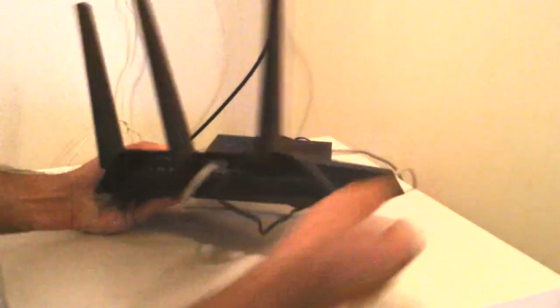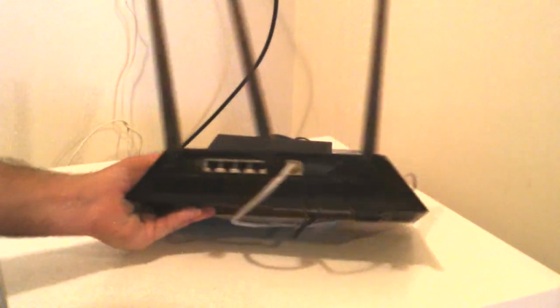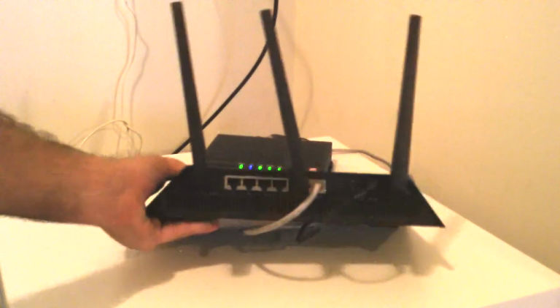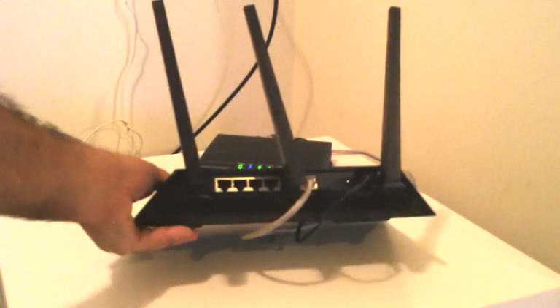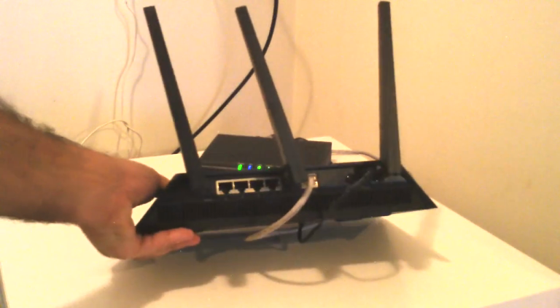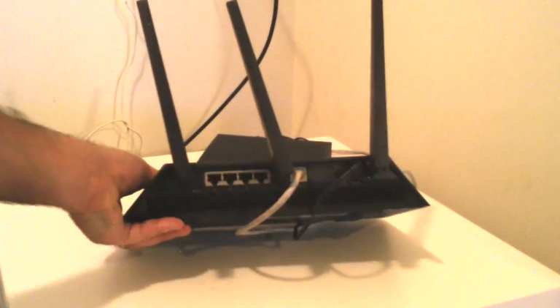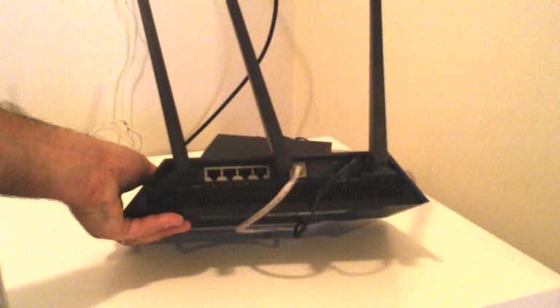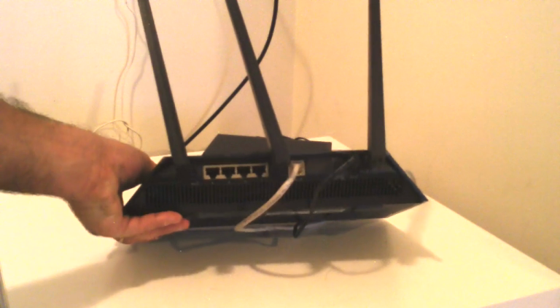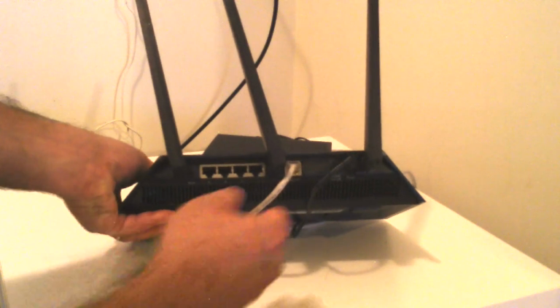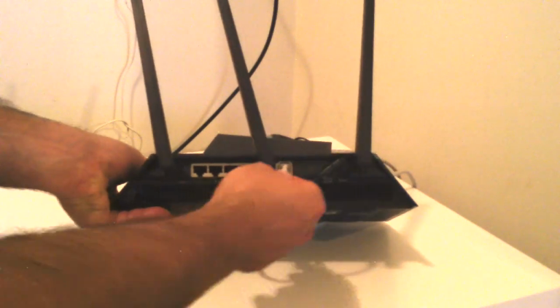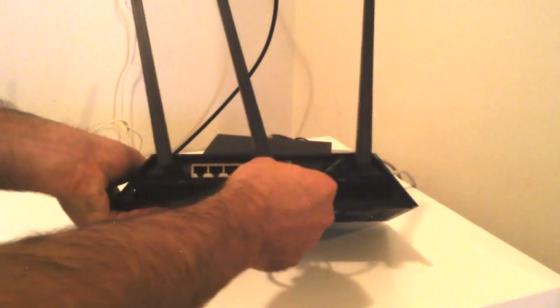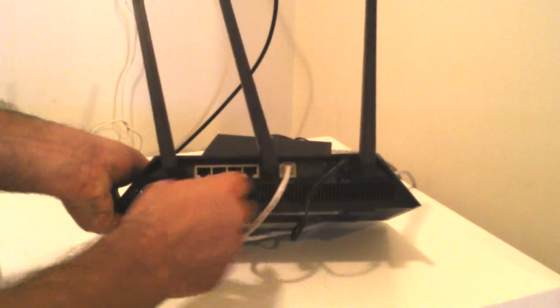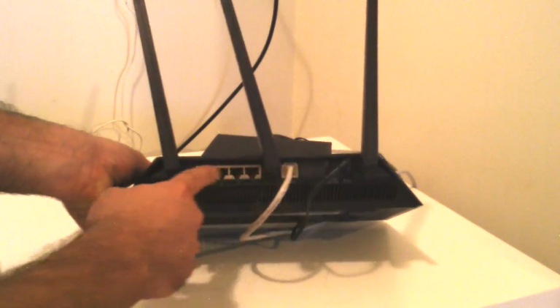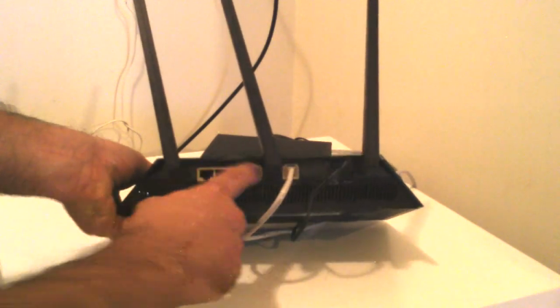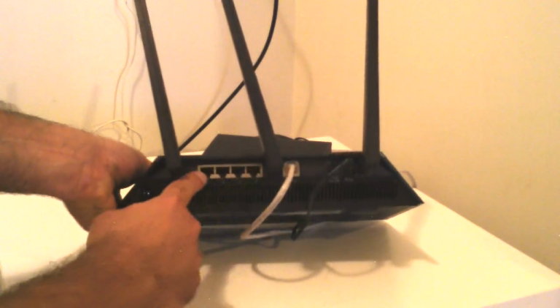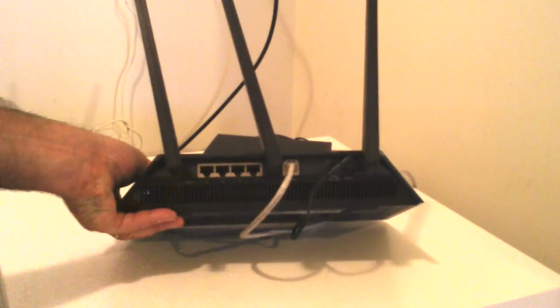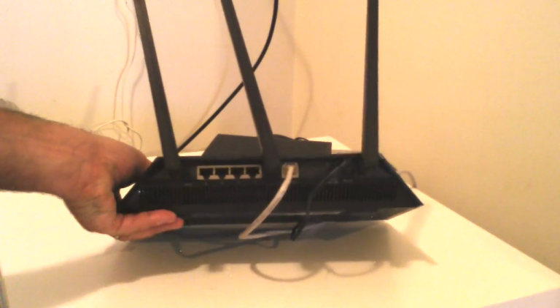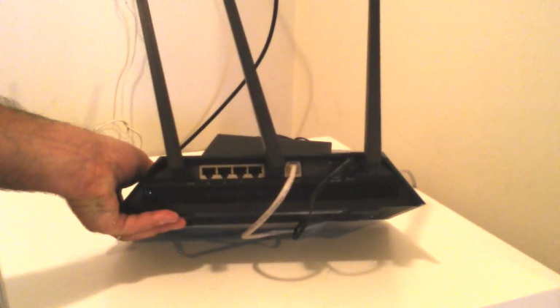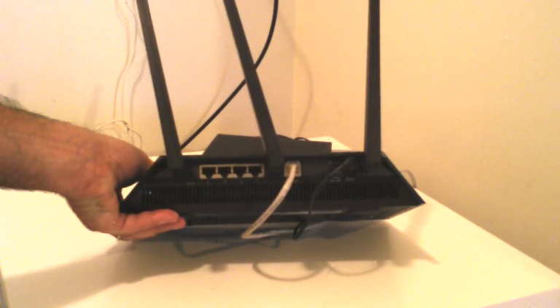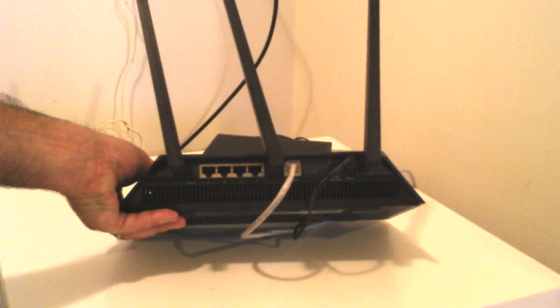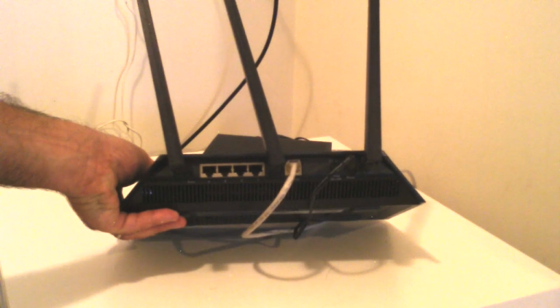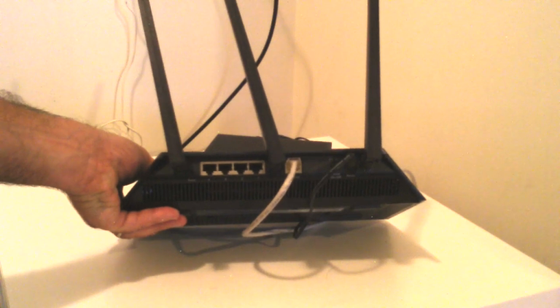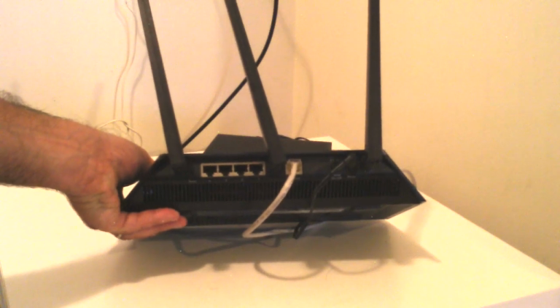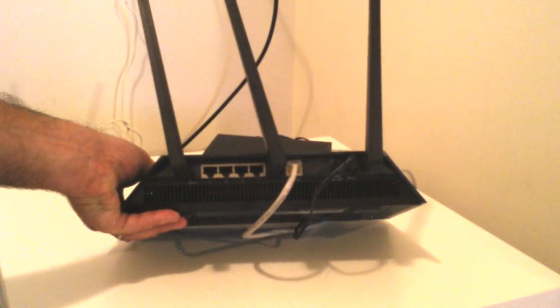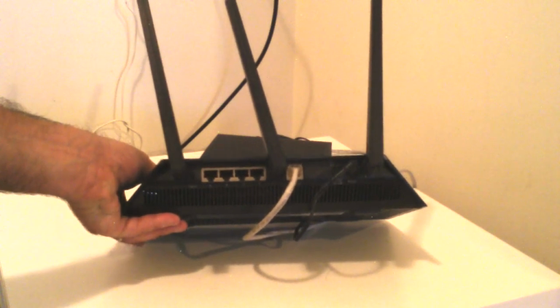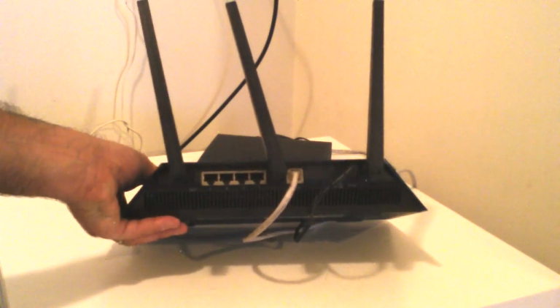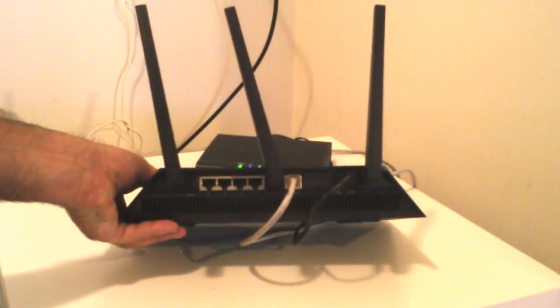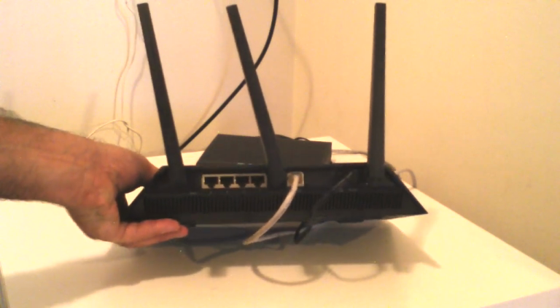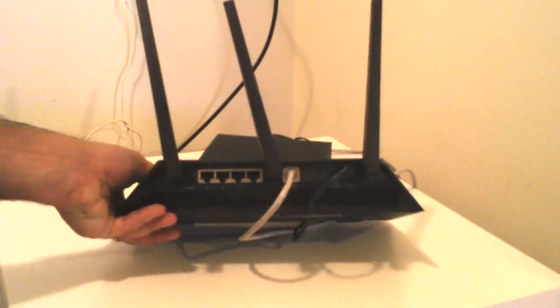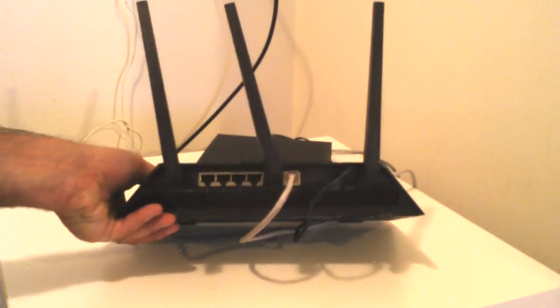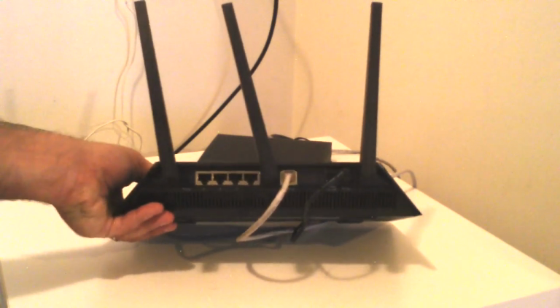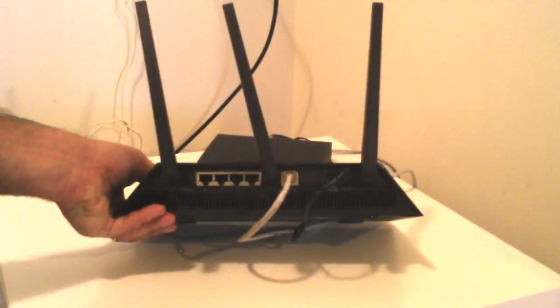If you look at the back of the Wi-Fi router, you'll see the modem coming in, and then there are four plugs that are coming out. Sometimes you might have only one plug, or some fancy ones have maybe eight plugs, but typically you see four.